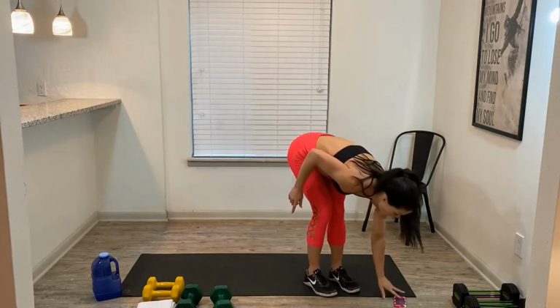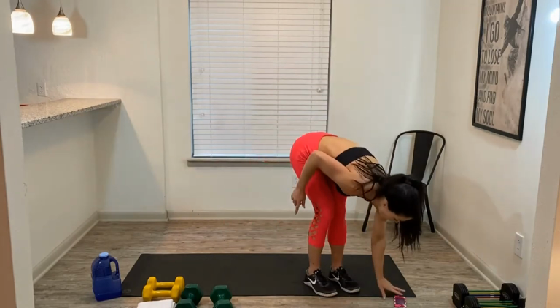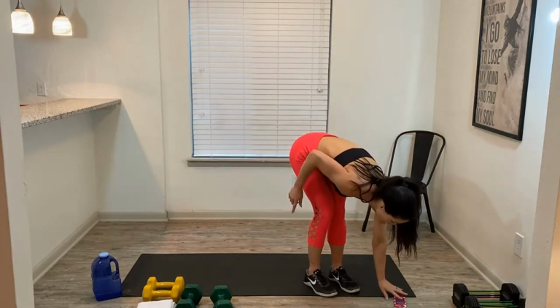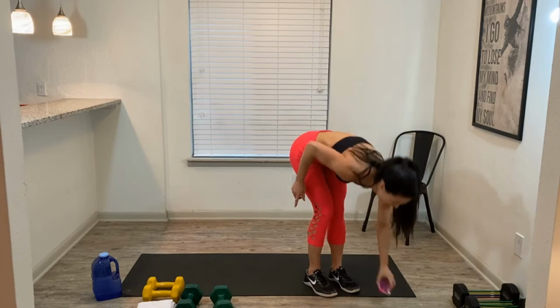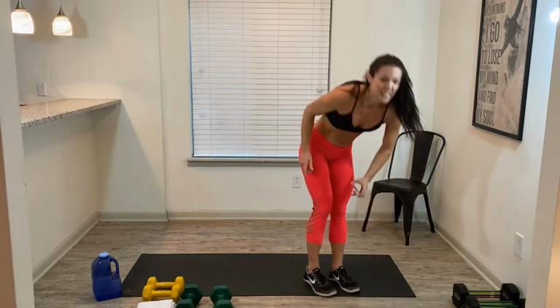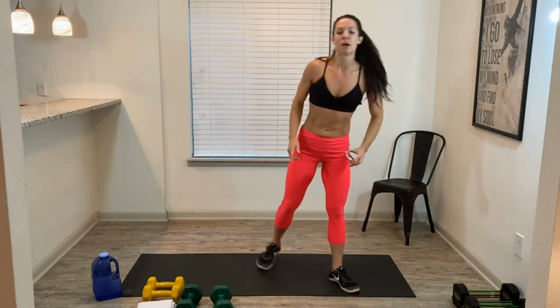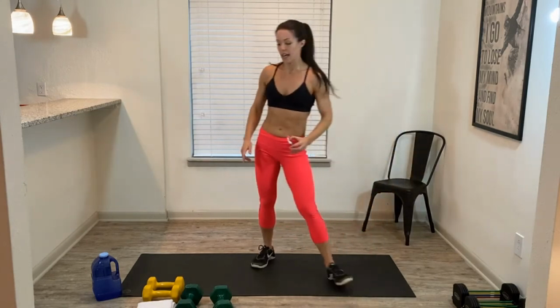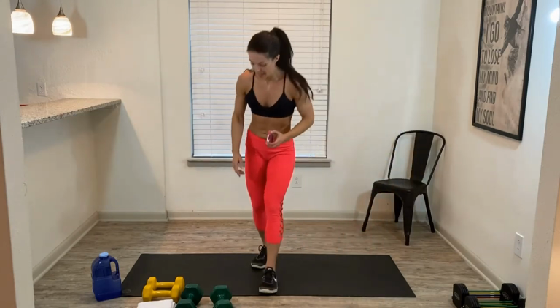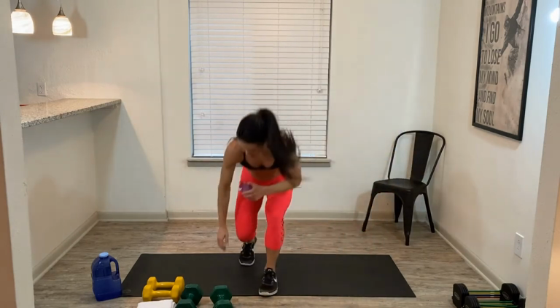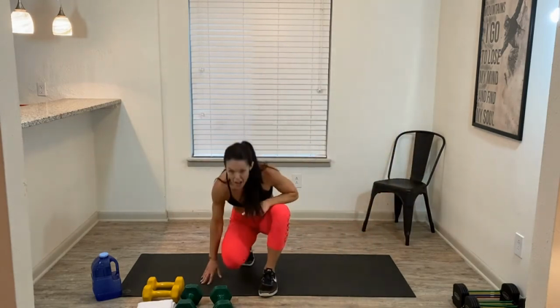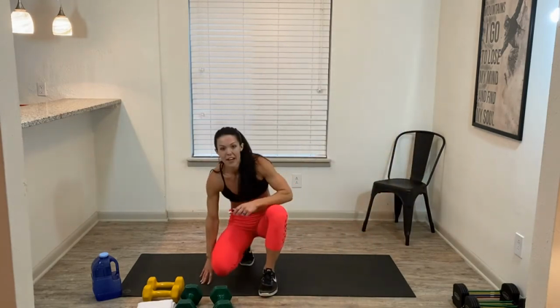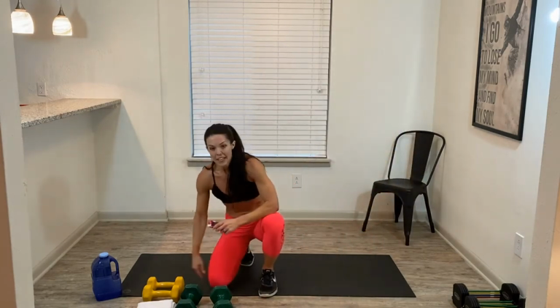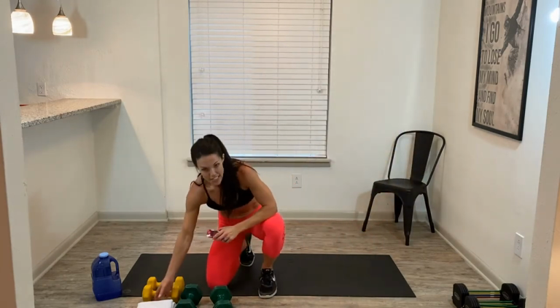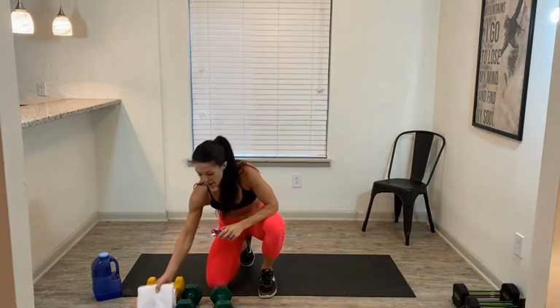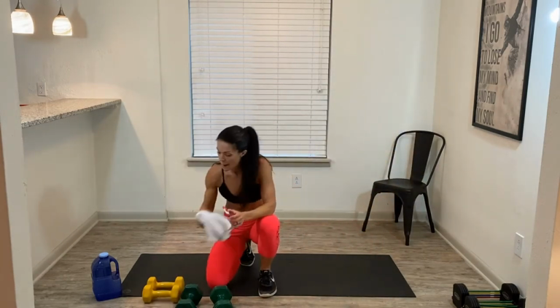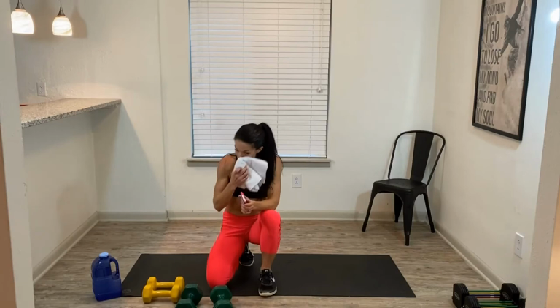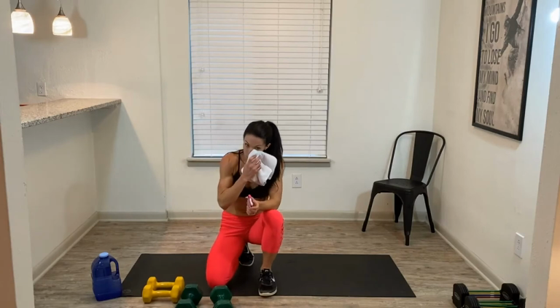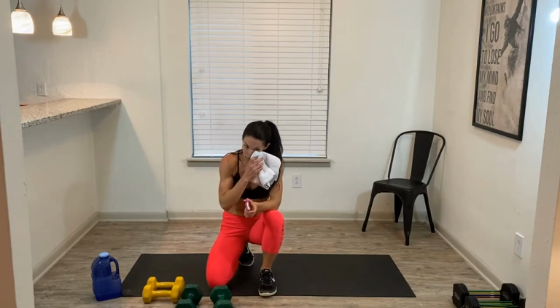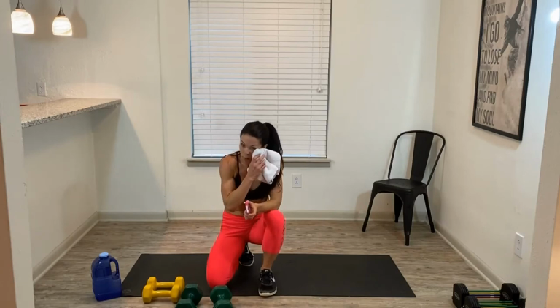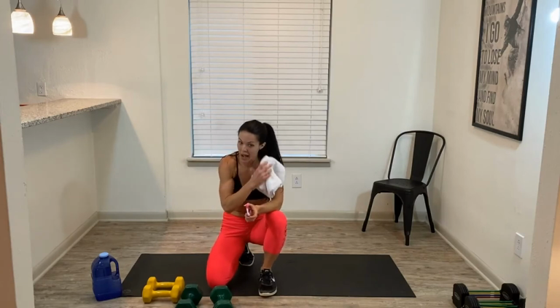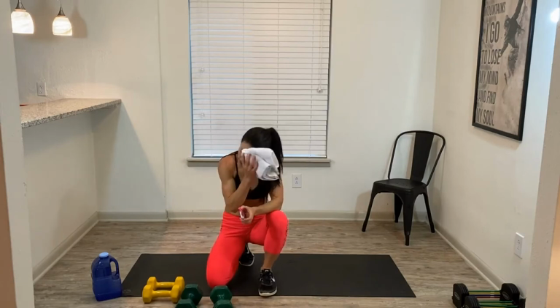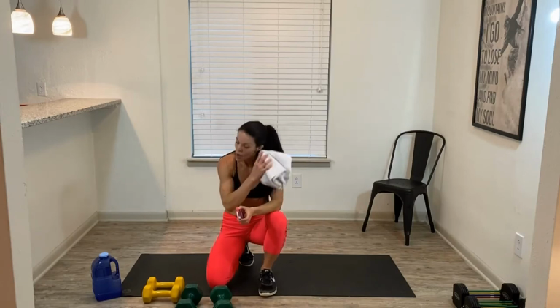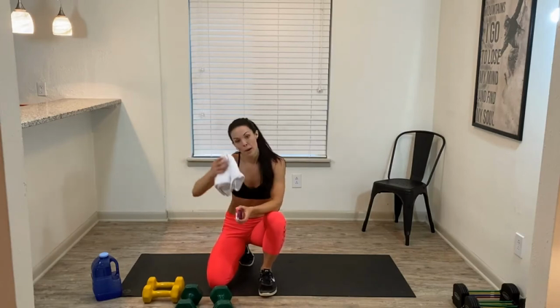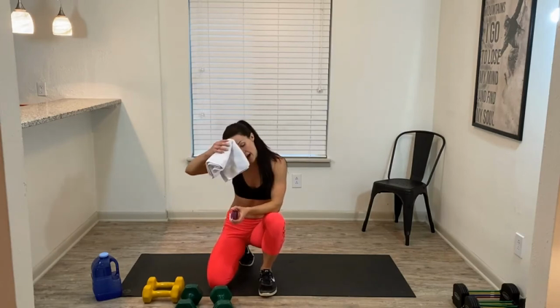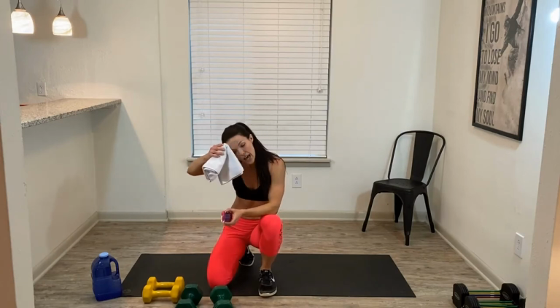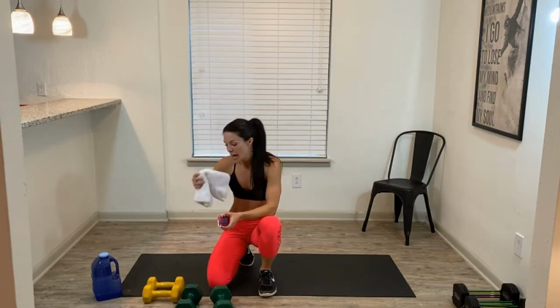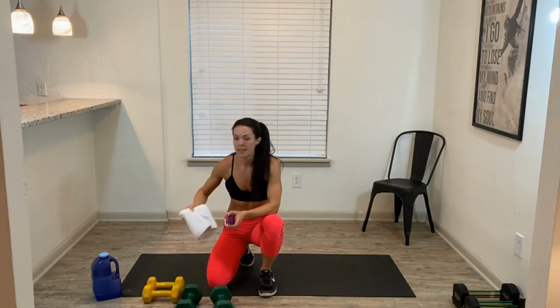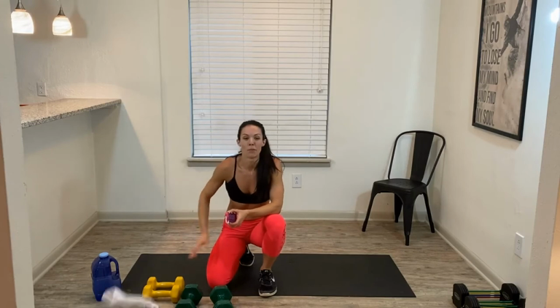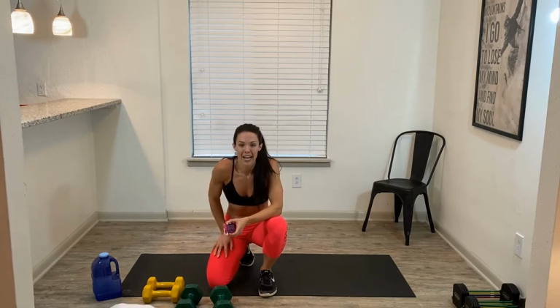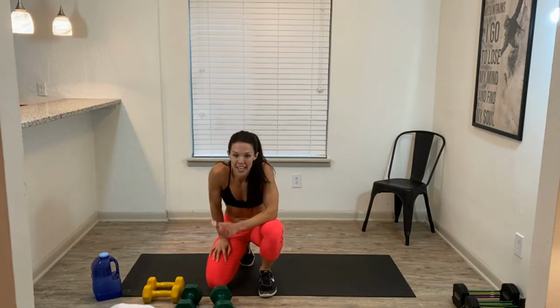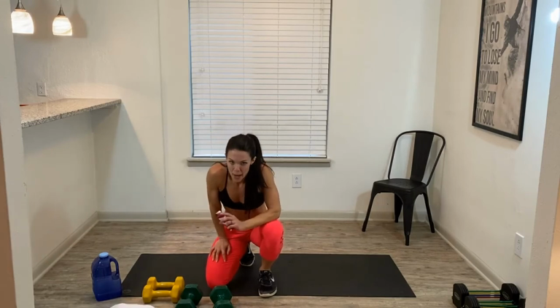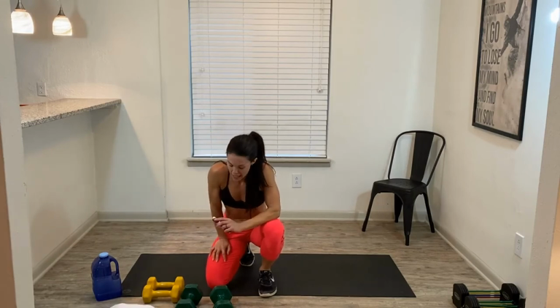Take a moment, top off, get a sip of water. We got one more round, one more round, and then one more block and we're out of here!